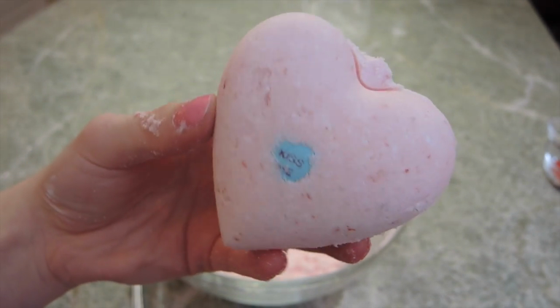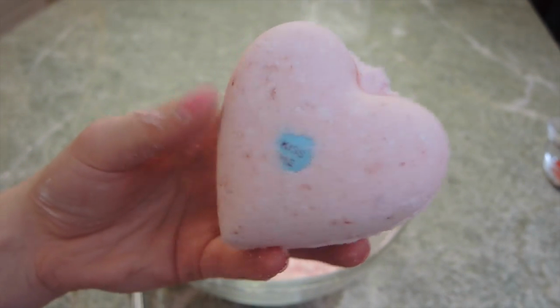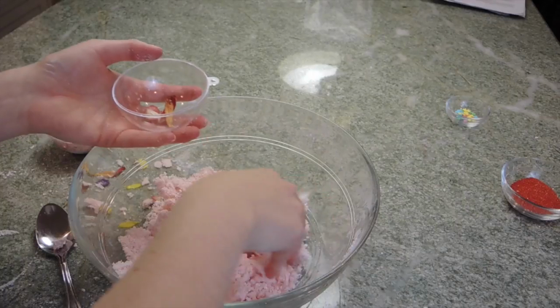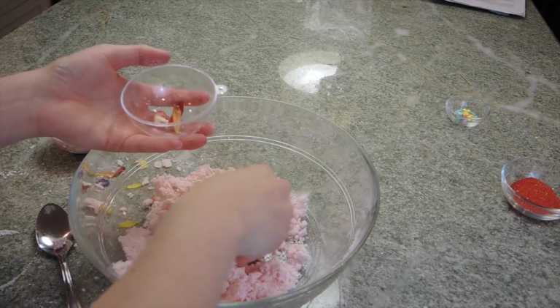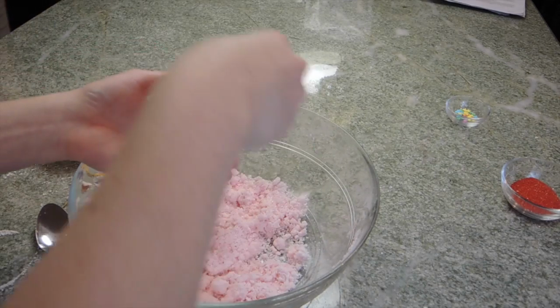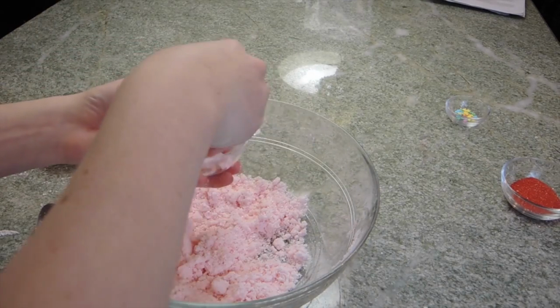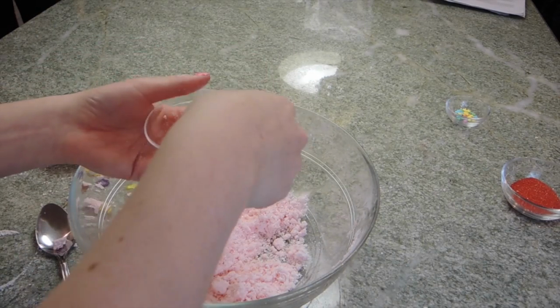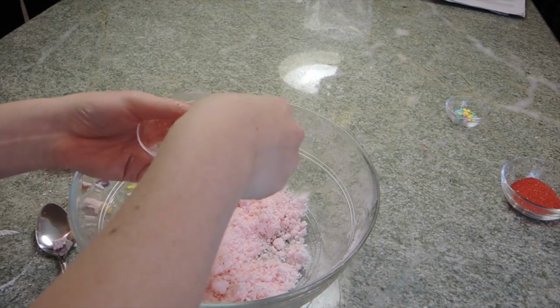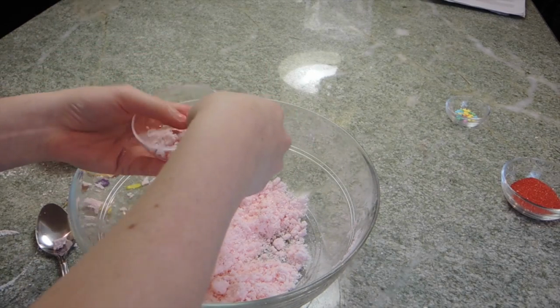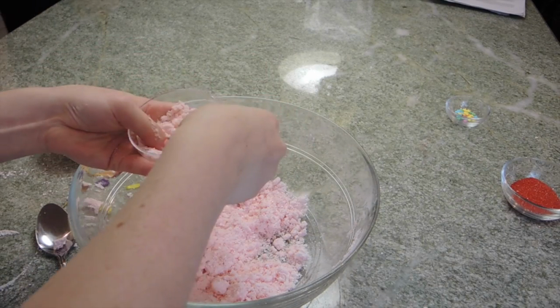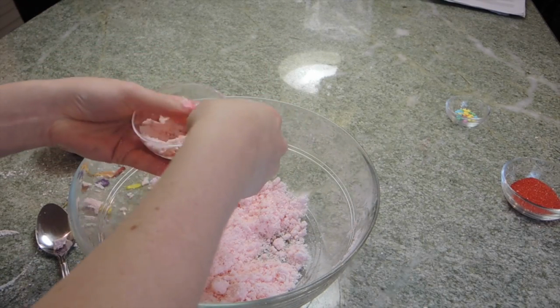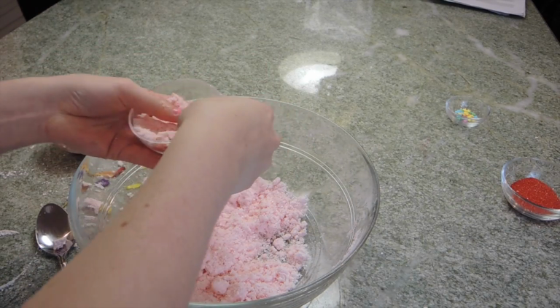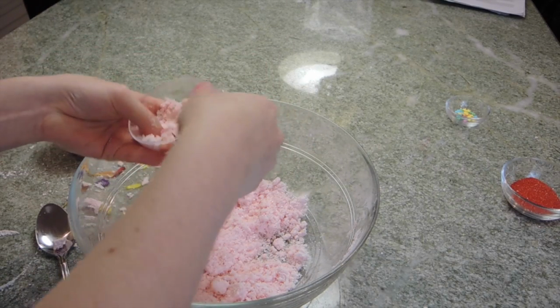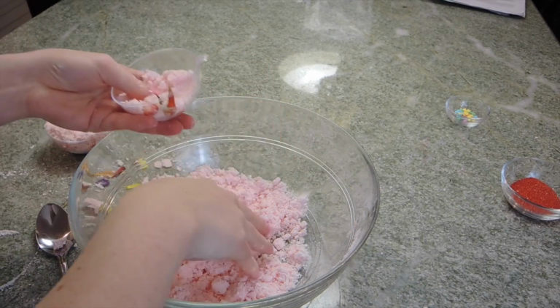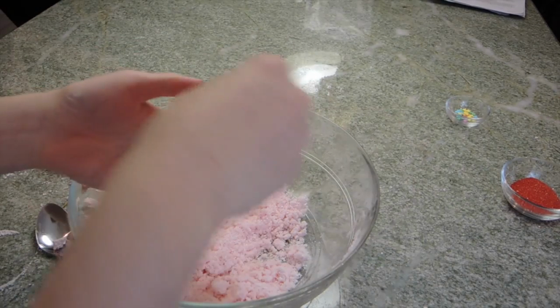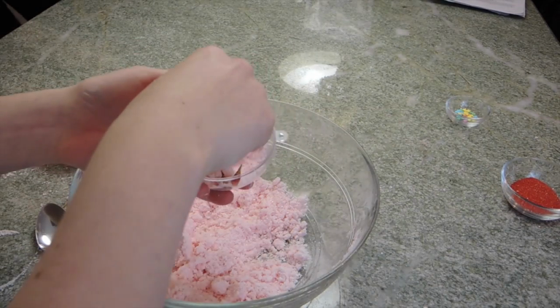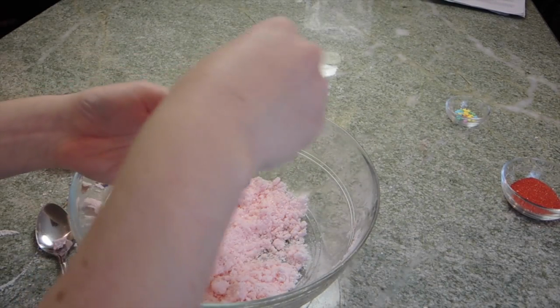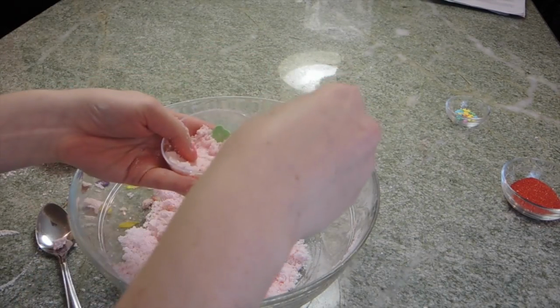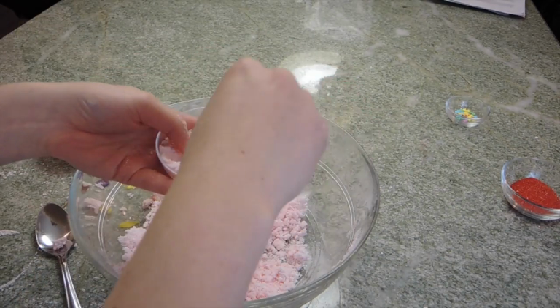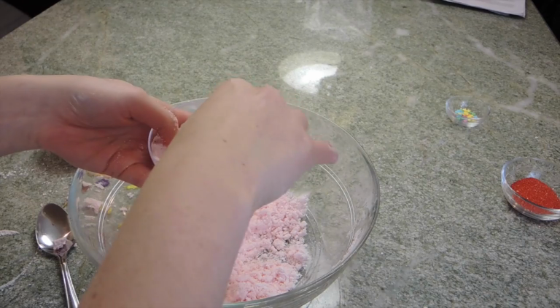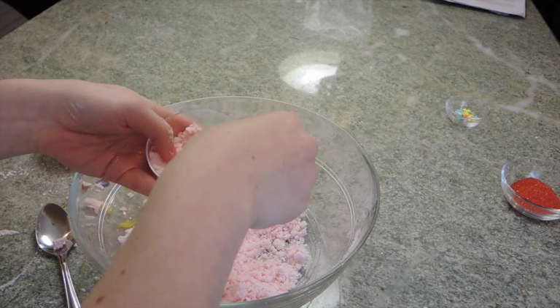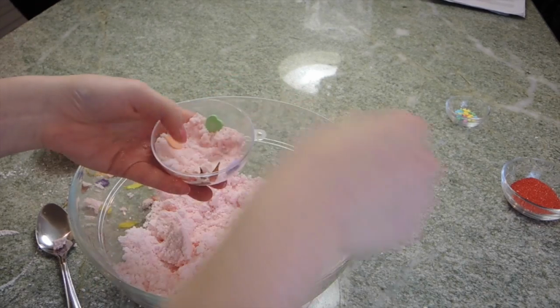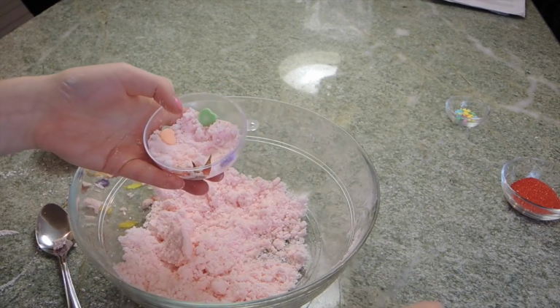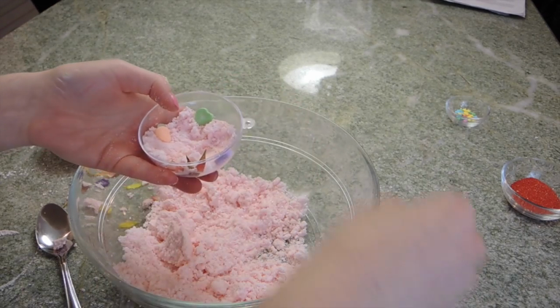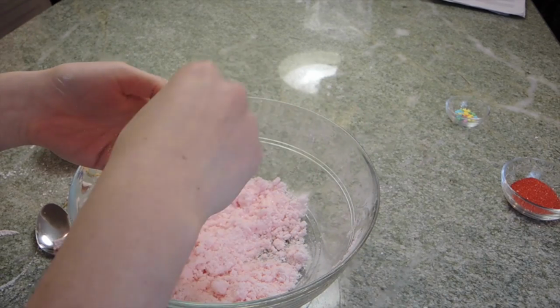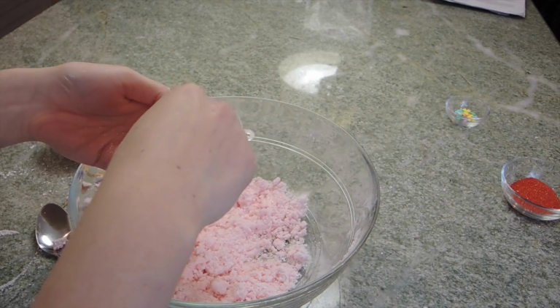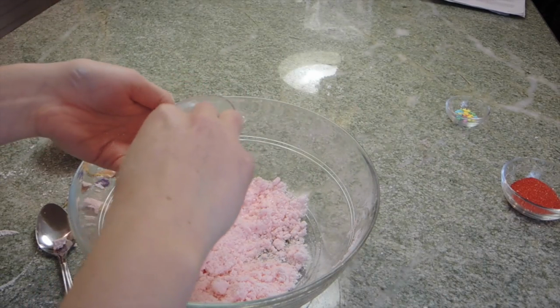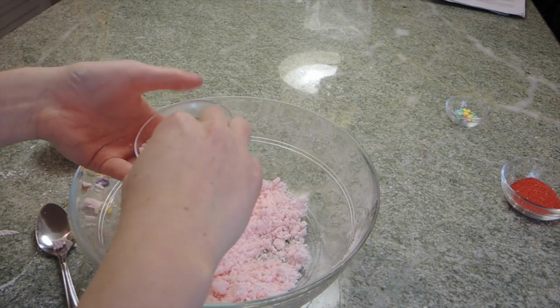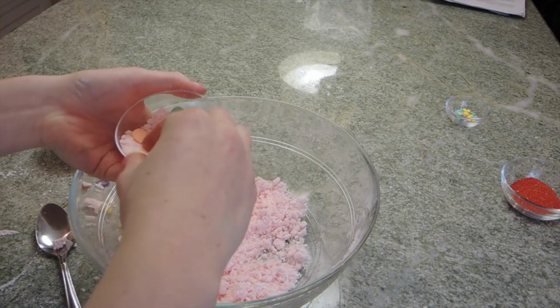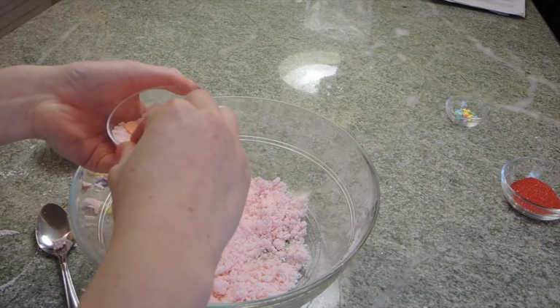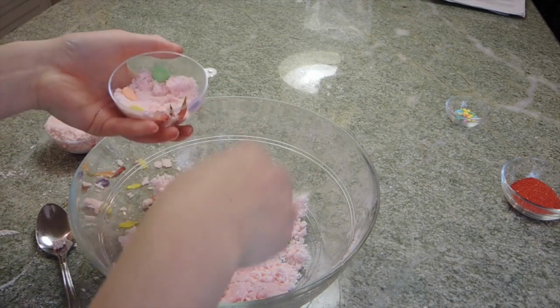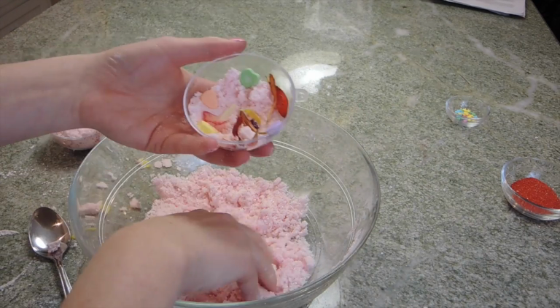This is what the first one looks like — I think it is super cute and I love how you can see the little candy heart. Now for my second one I did a circle shape and just played around putting in a bunch of flower petals and candy hearts, but you're just going to do the same thing again.